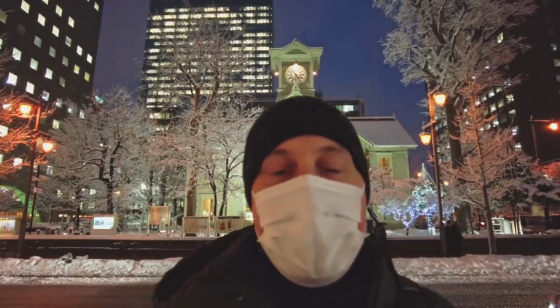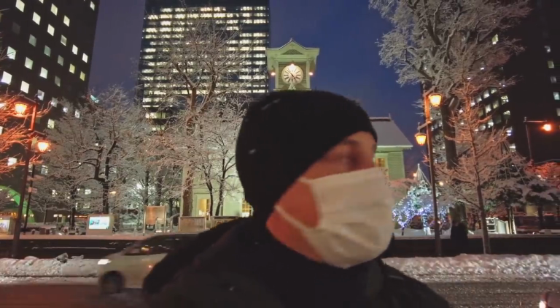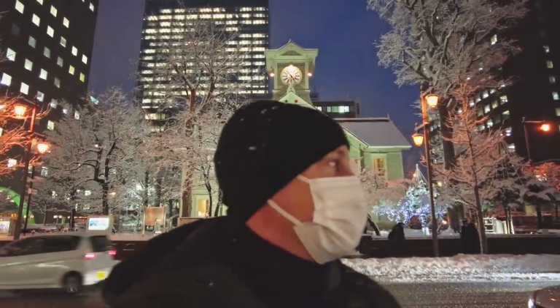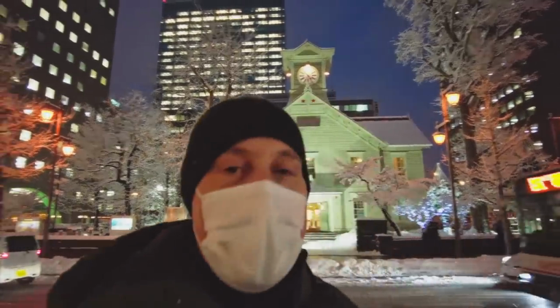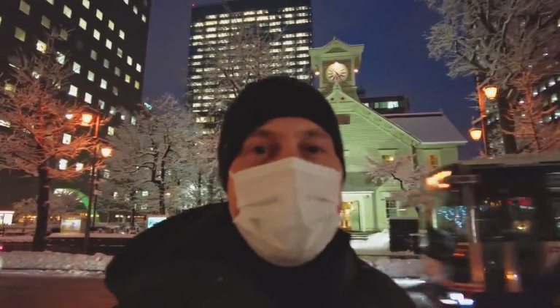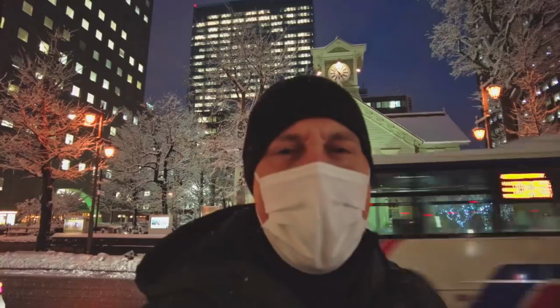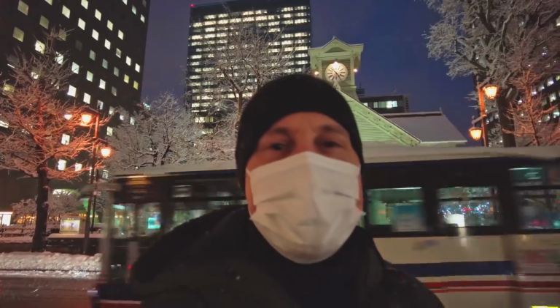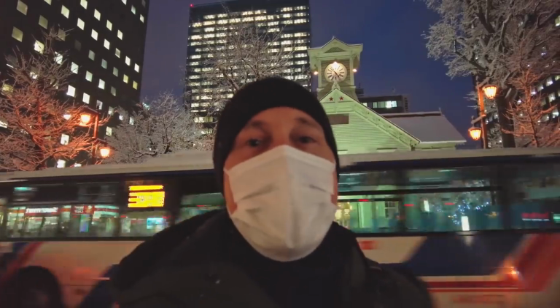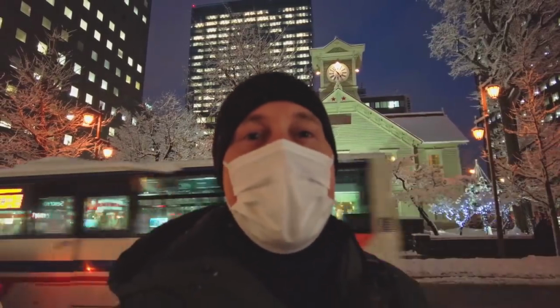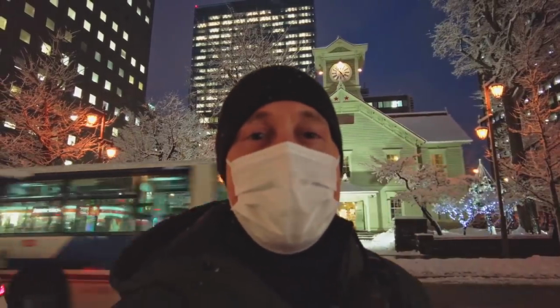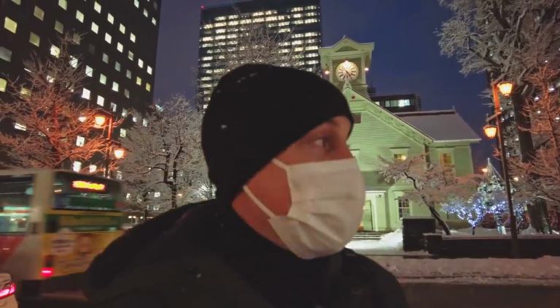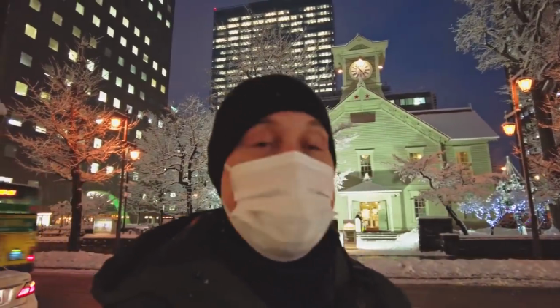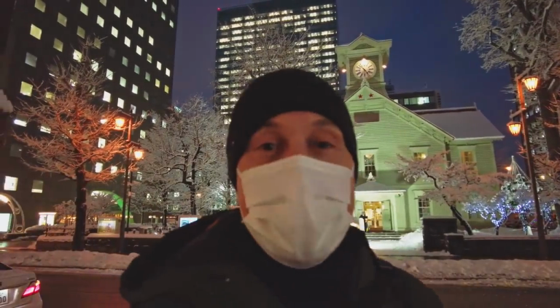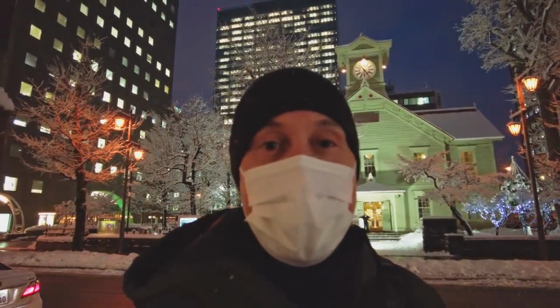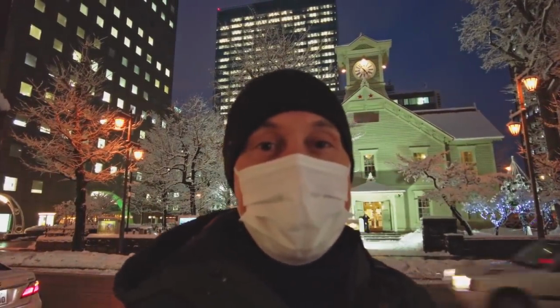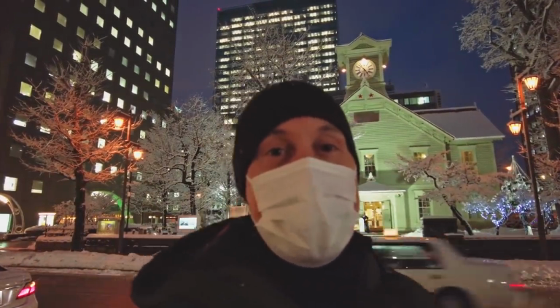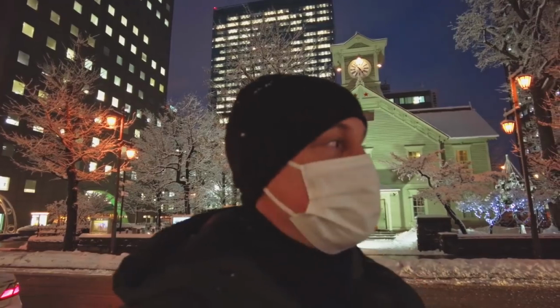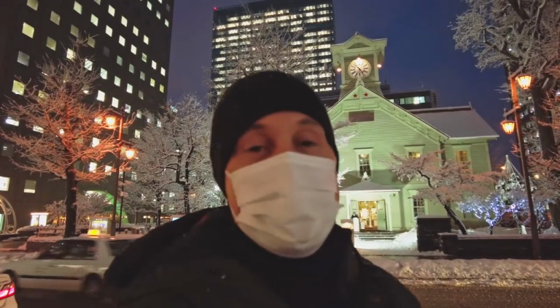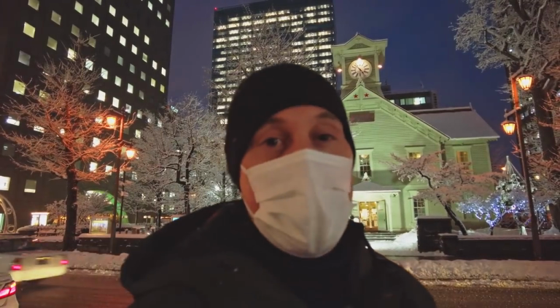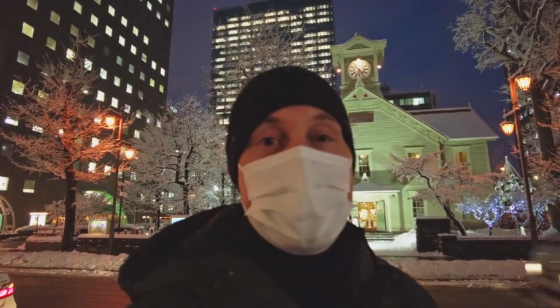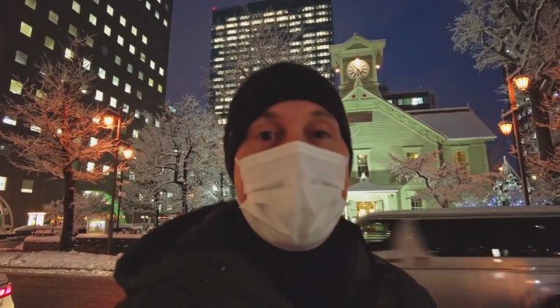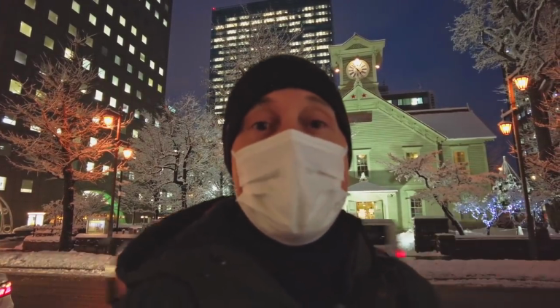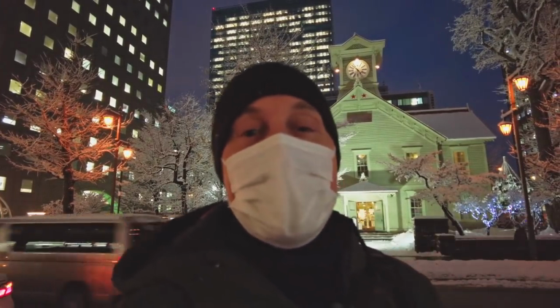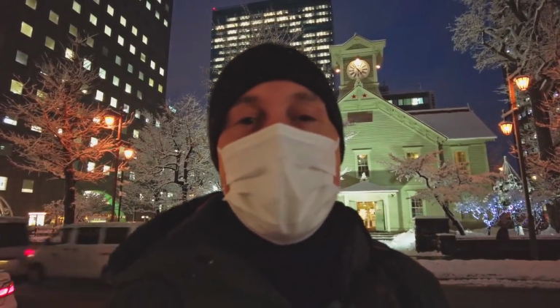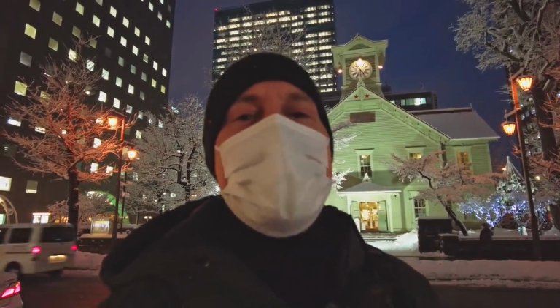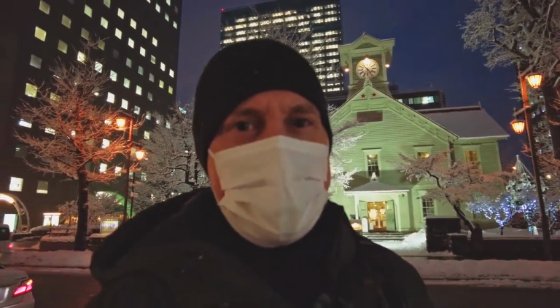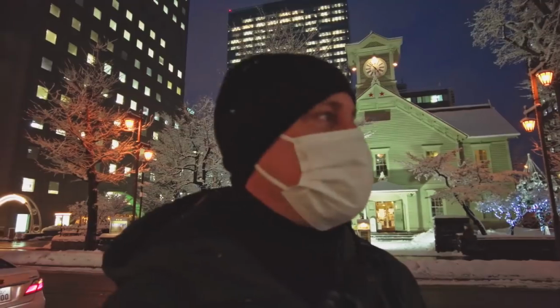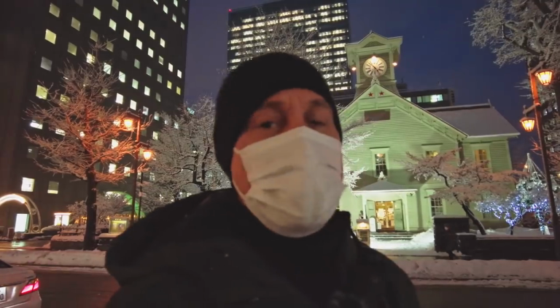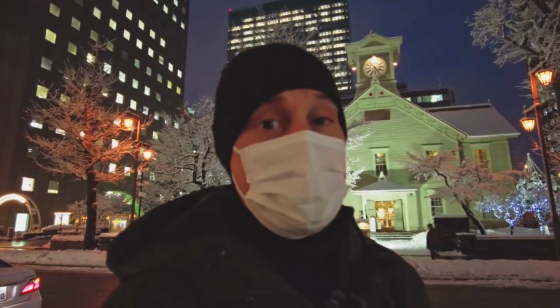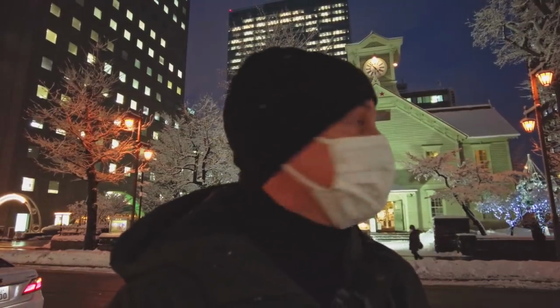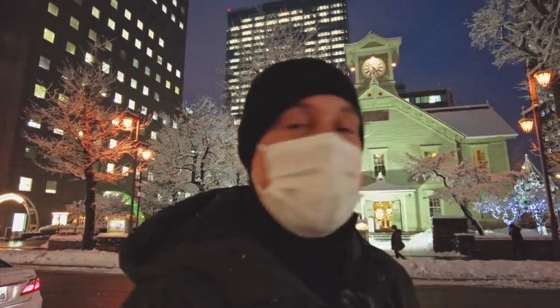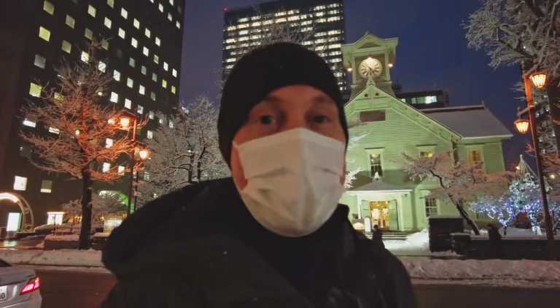So now I think it's time for us to go in and enjoy Genghis Khan, which is a very popular food here in Hokkaido, and also beer, which is very popular with me. Let's go.